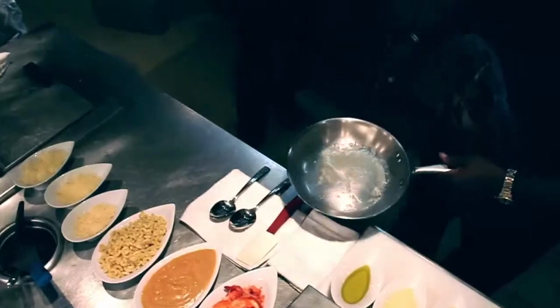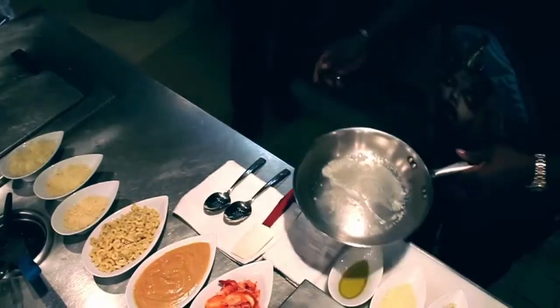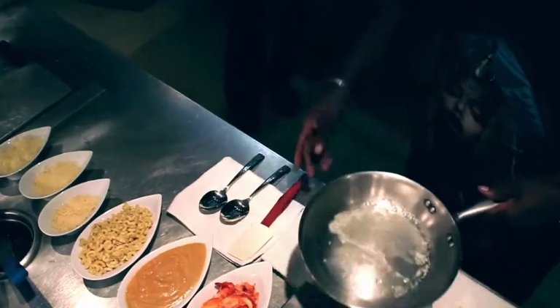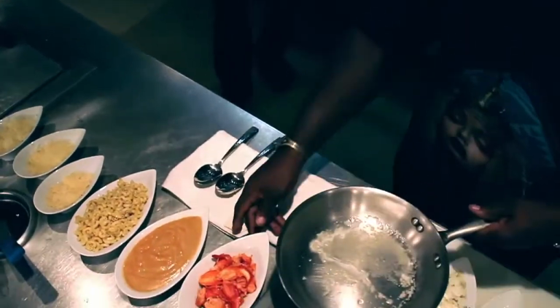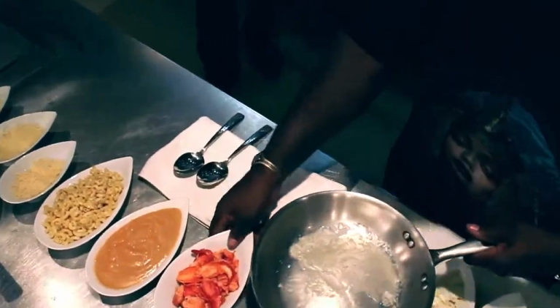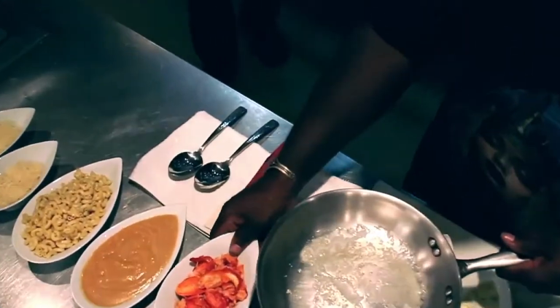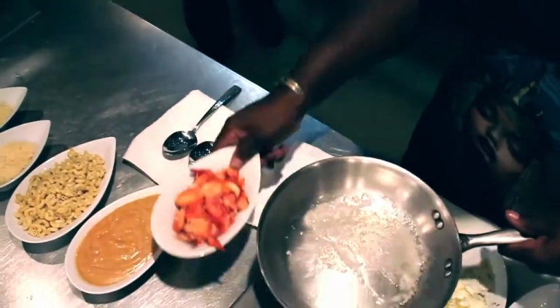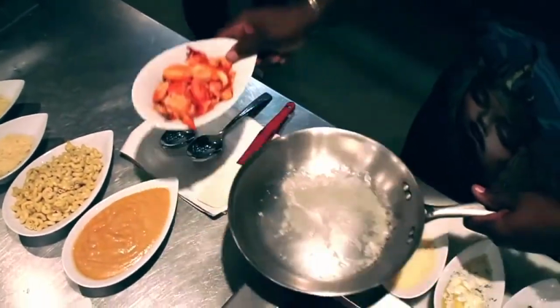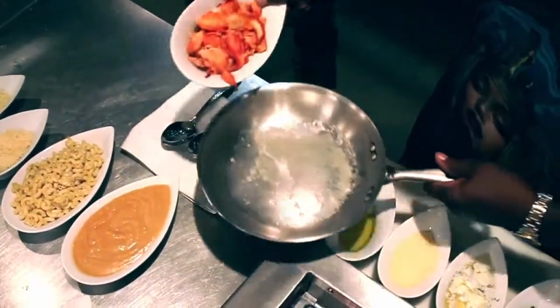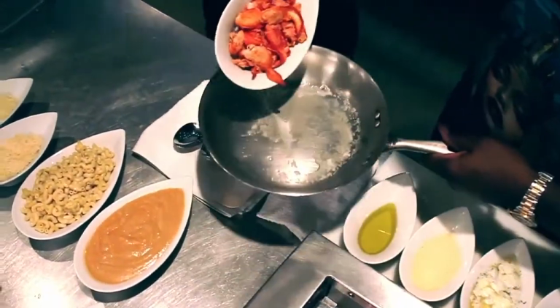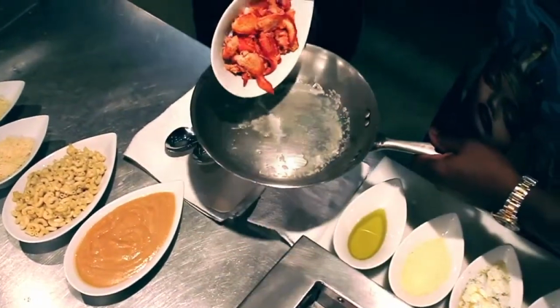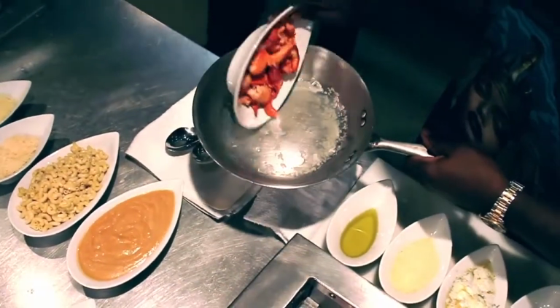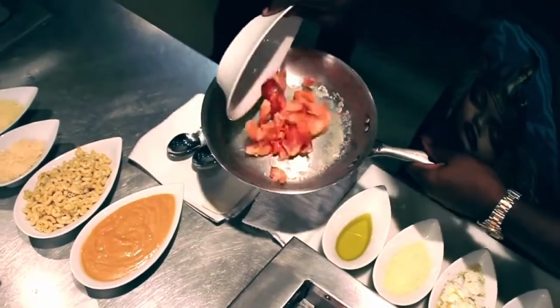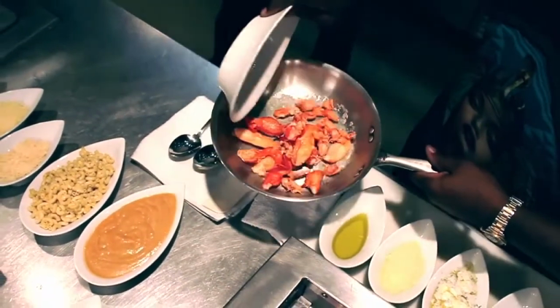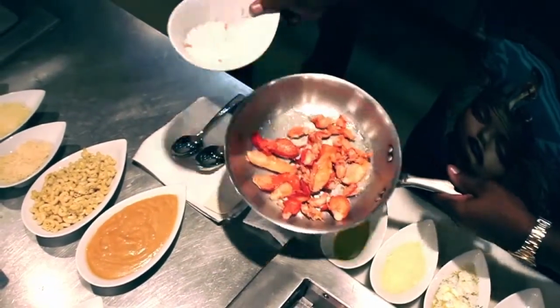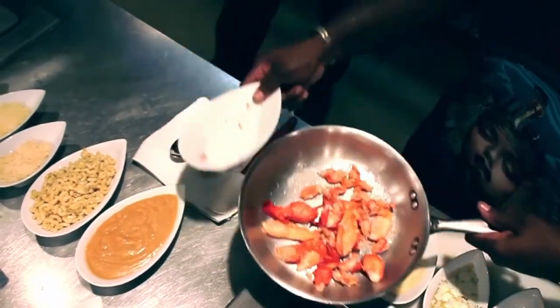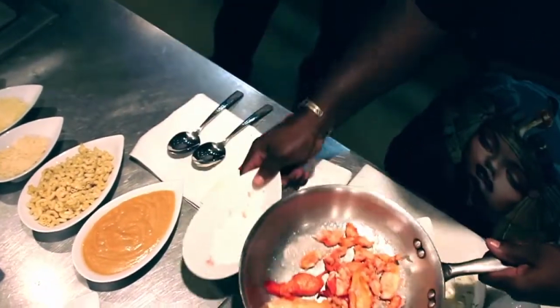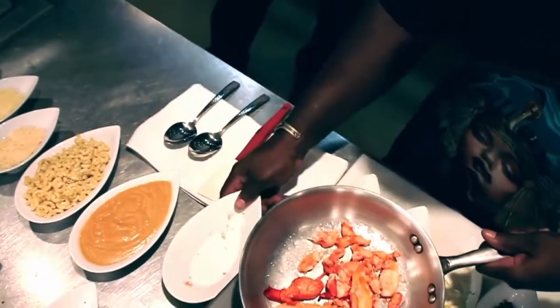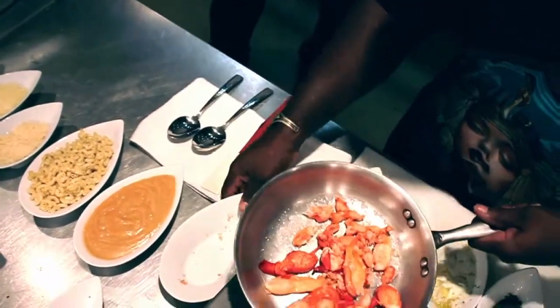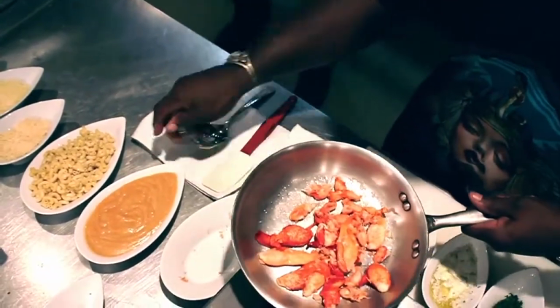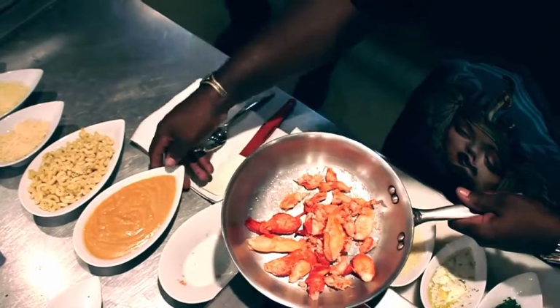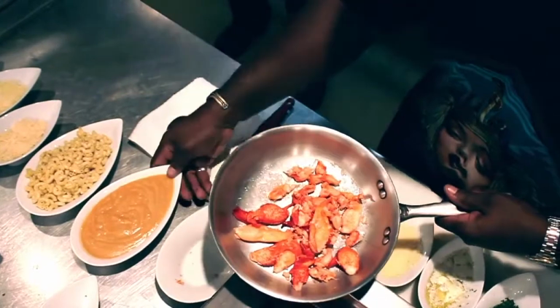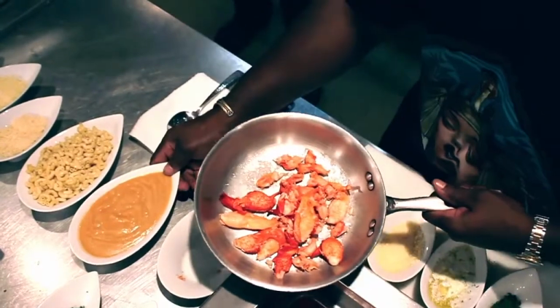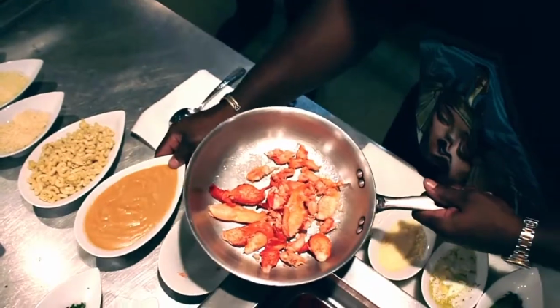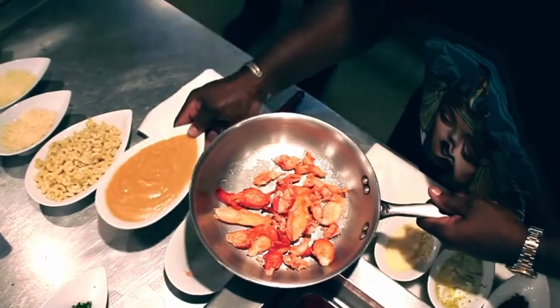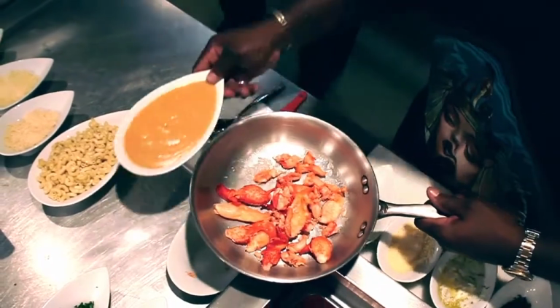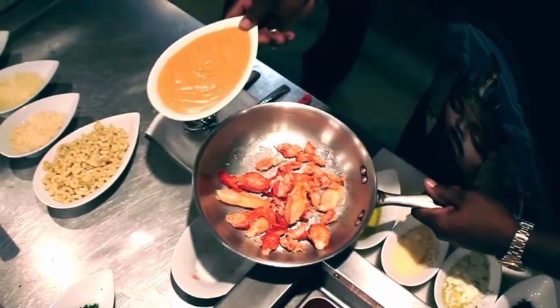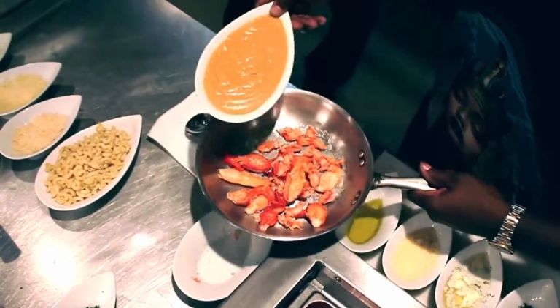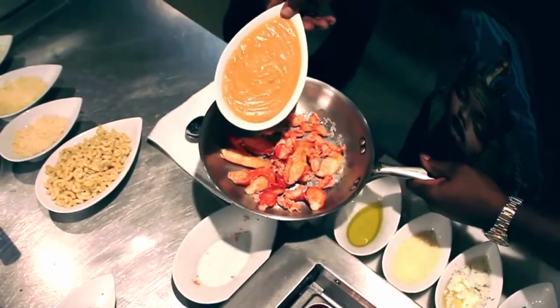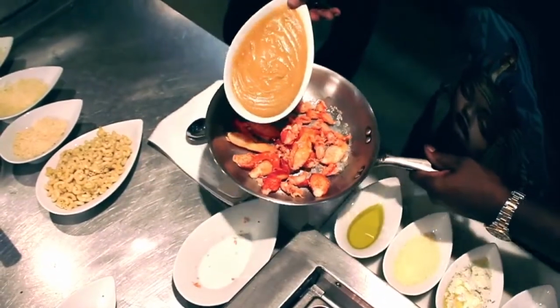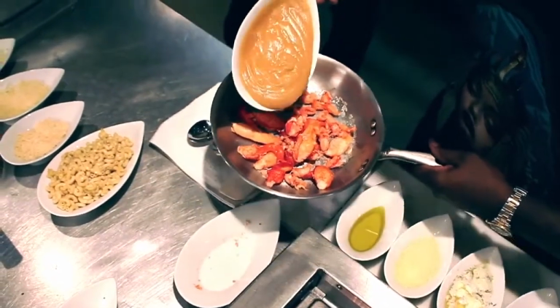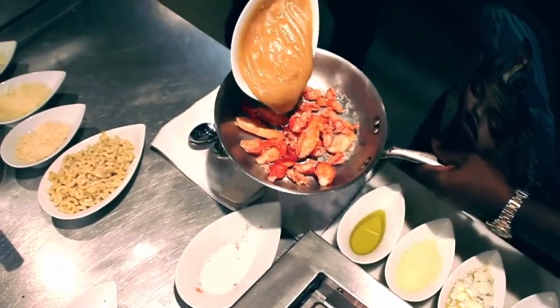We've got beautiful lobster meat right here, throw it right into the drawn butter. What's the name of this sauce, the French sauce? Lobster velouté — pretty much lobster stock.